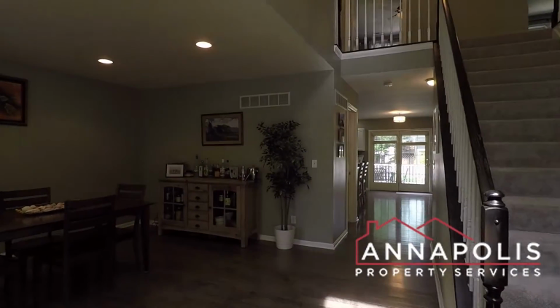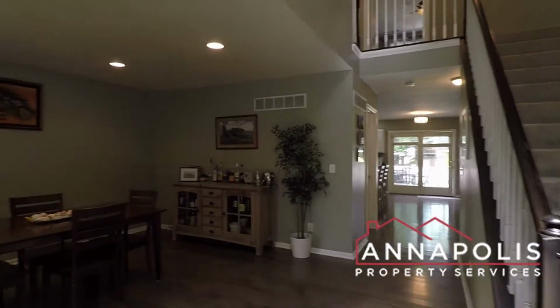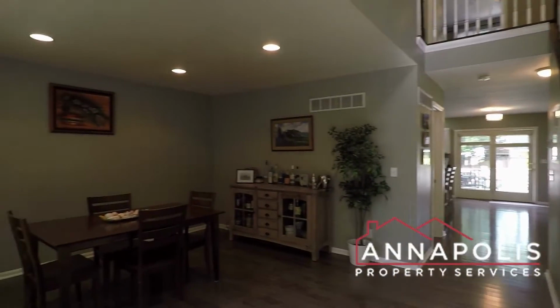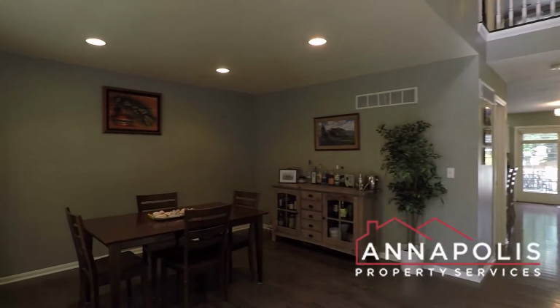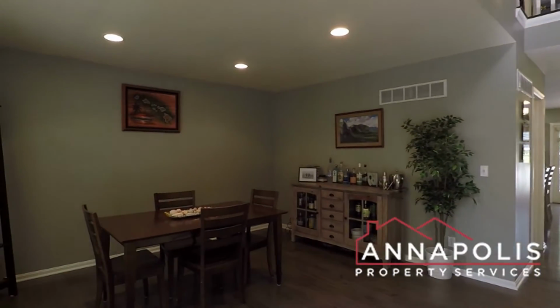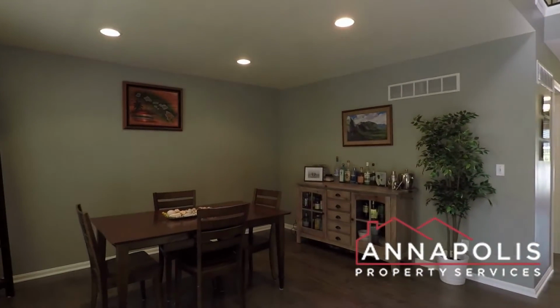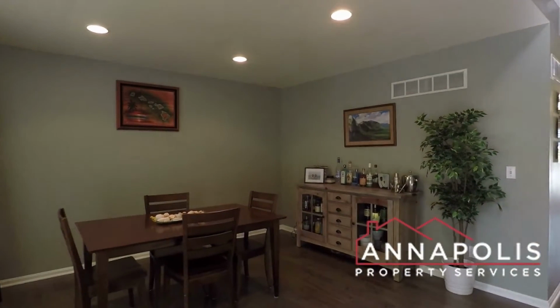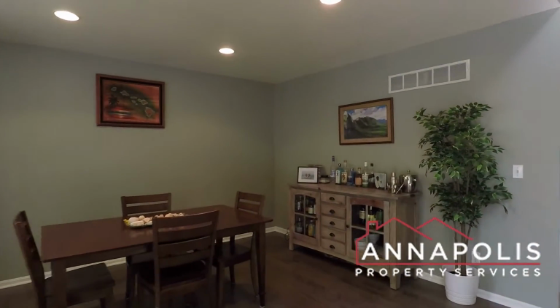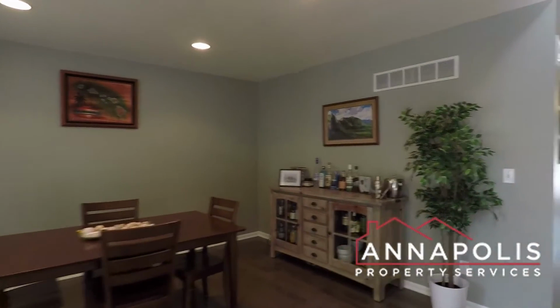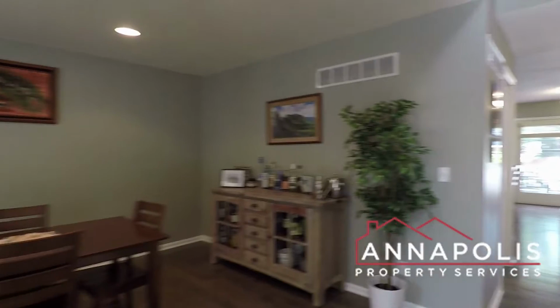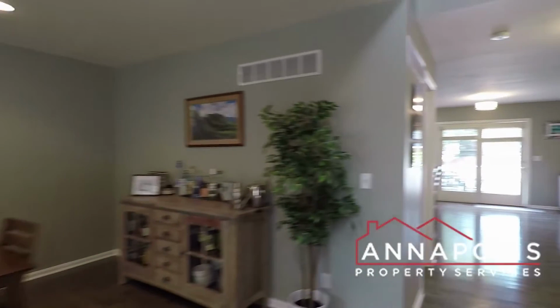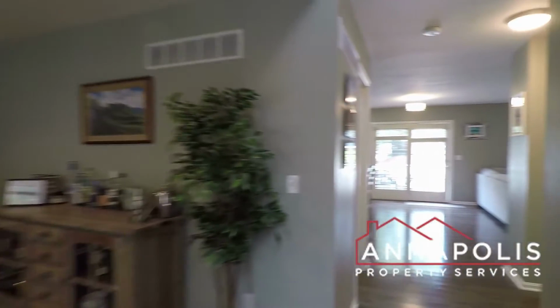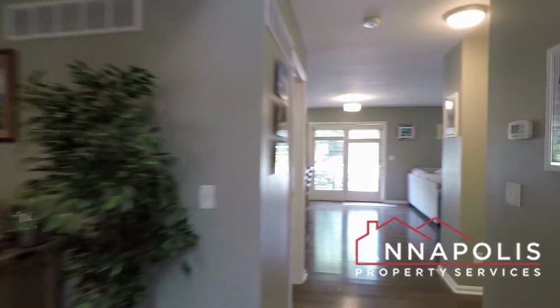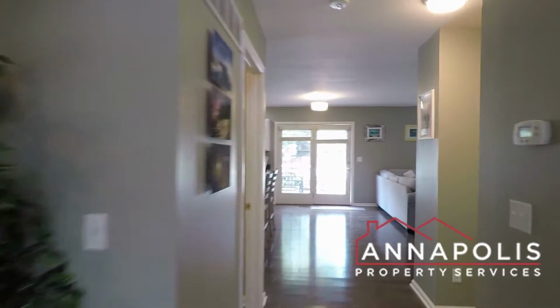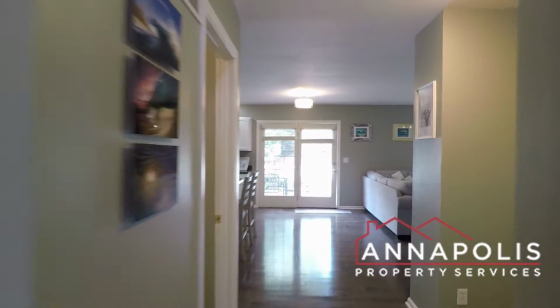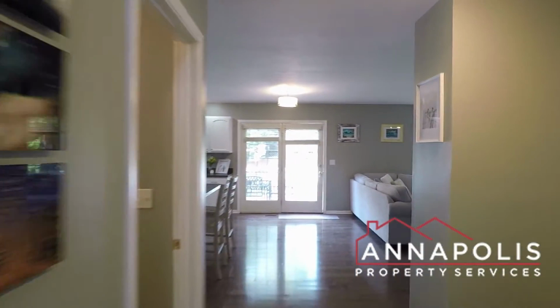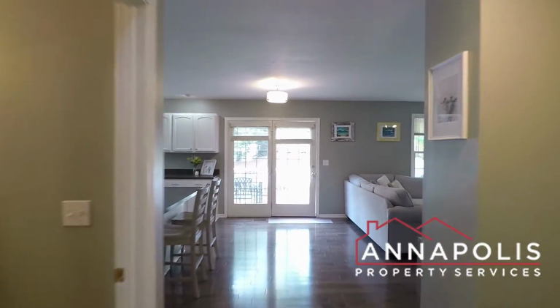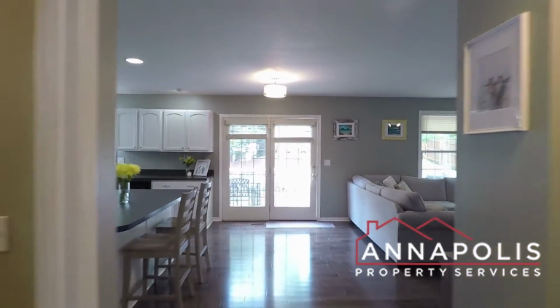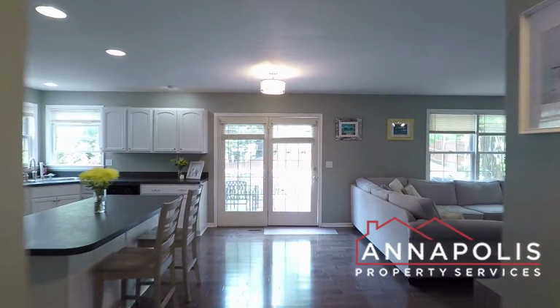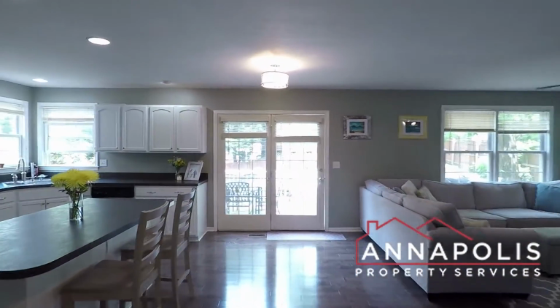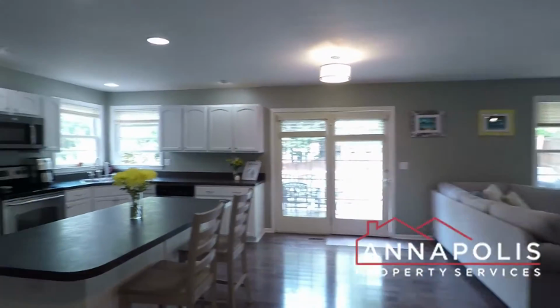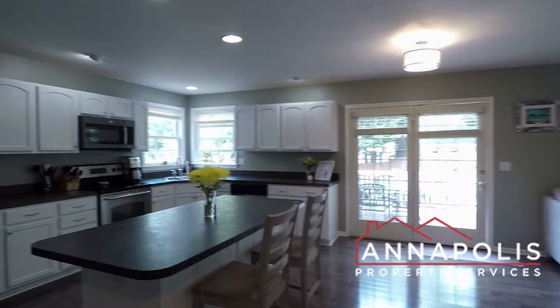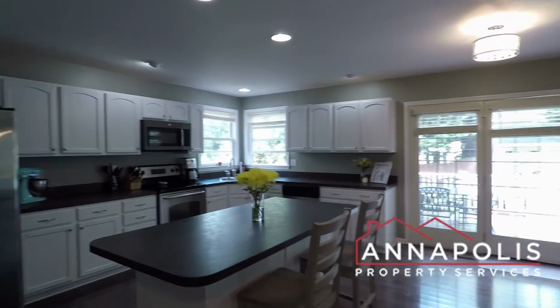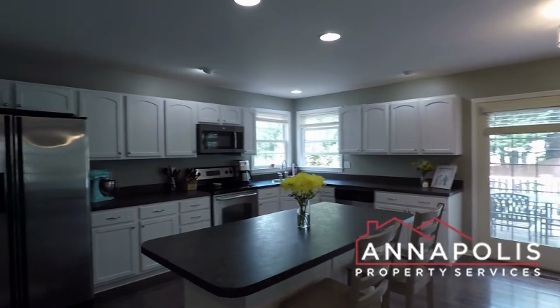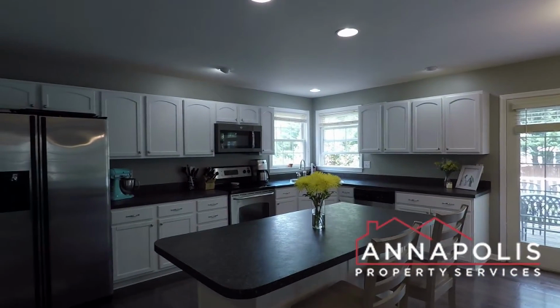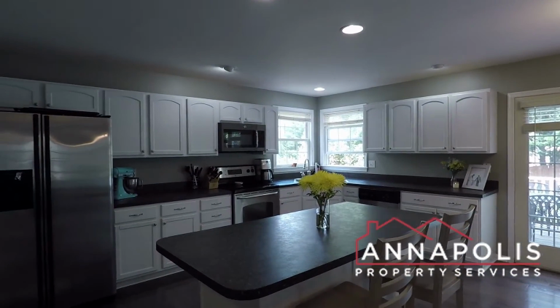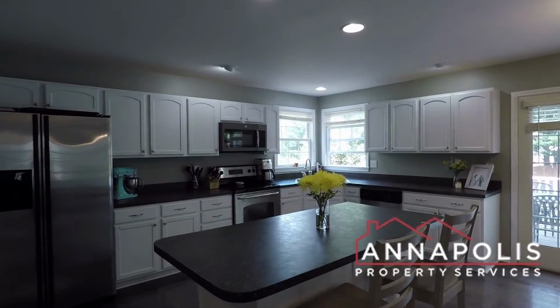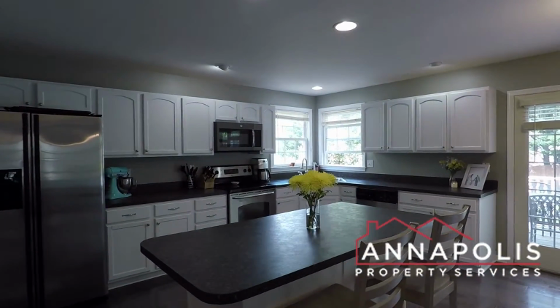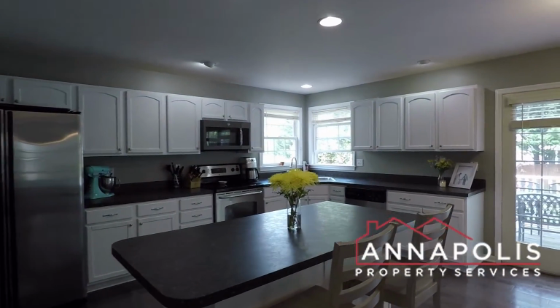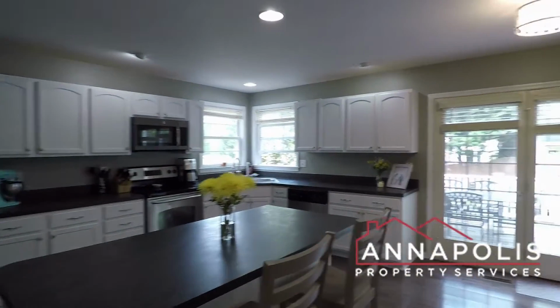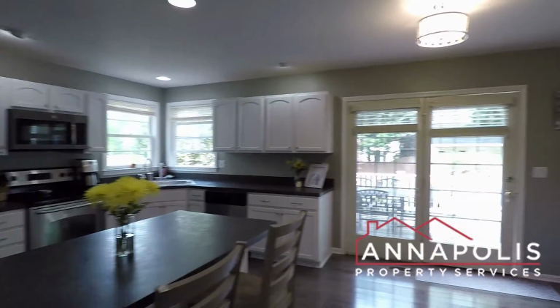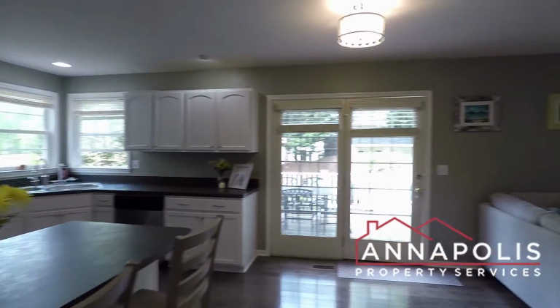Coming in the front door, we've got a huge open-plan living, dining, and kitchen area. Incredible hardwood floors. Here in the kitchen, we've got a center island and all stainless appliances.